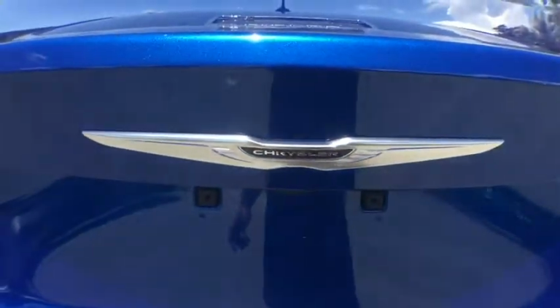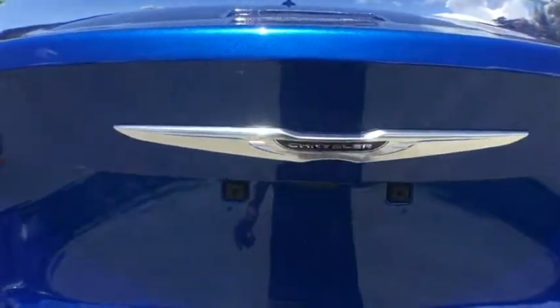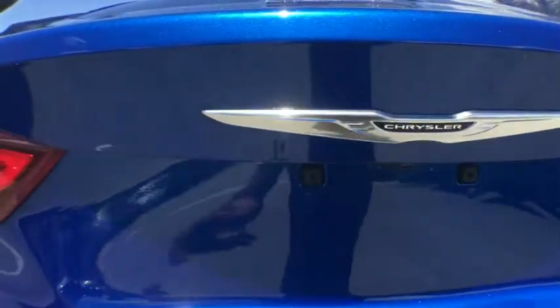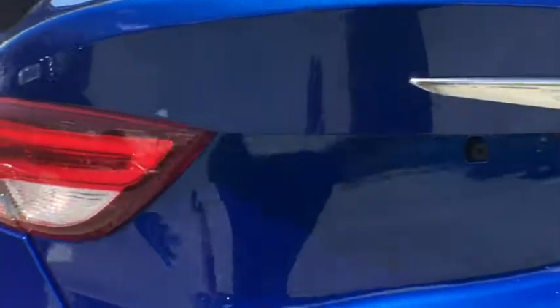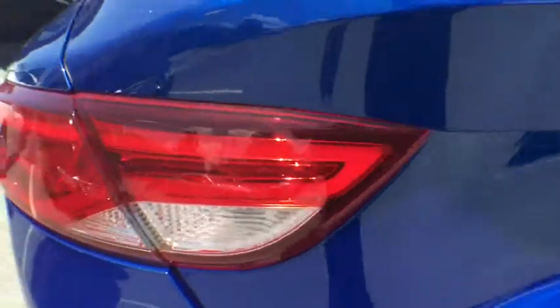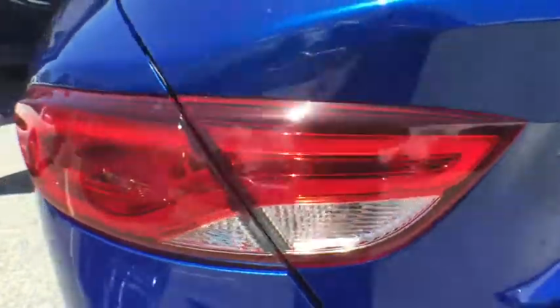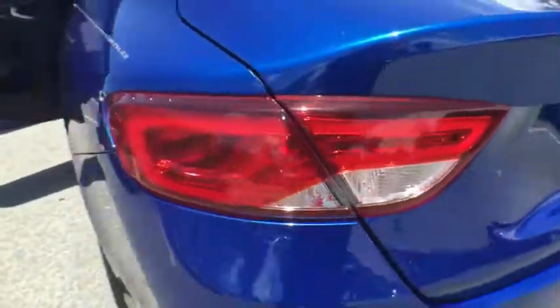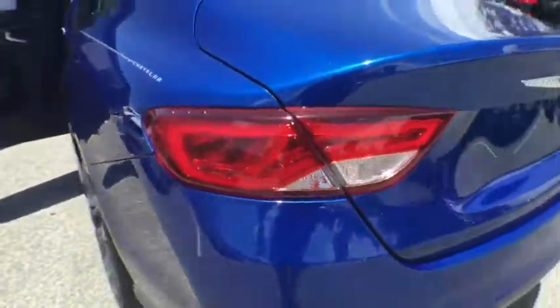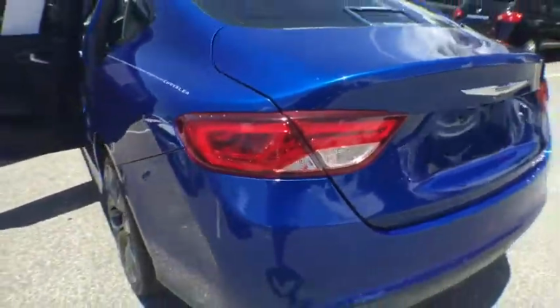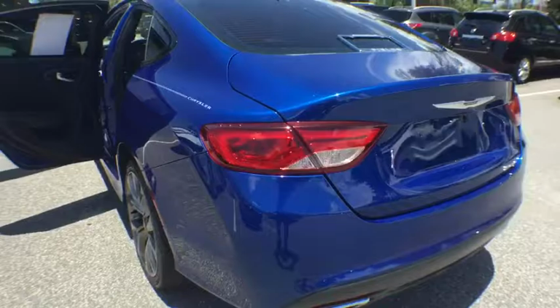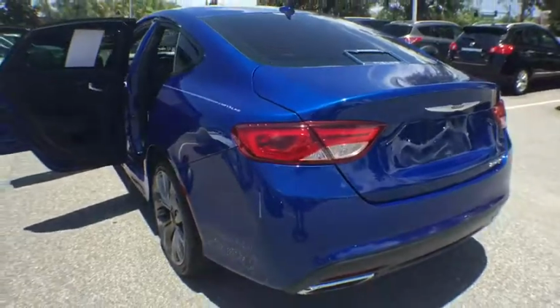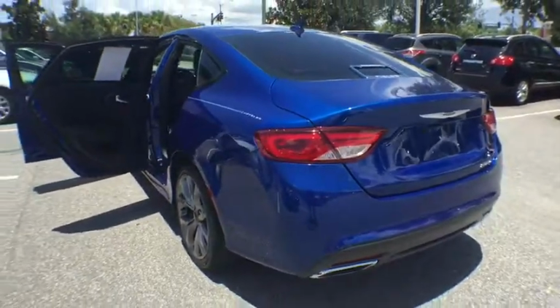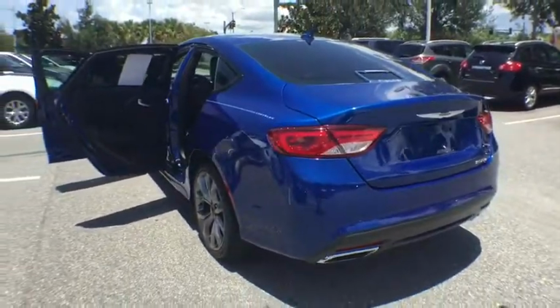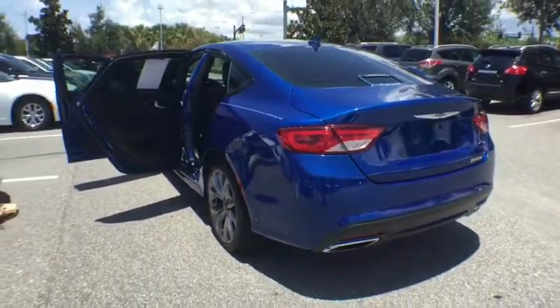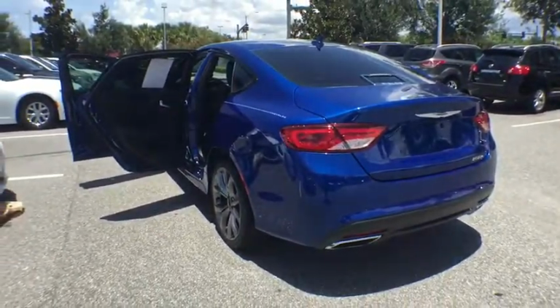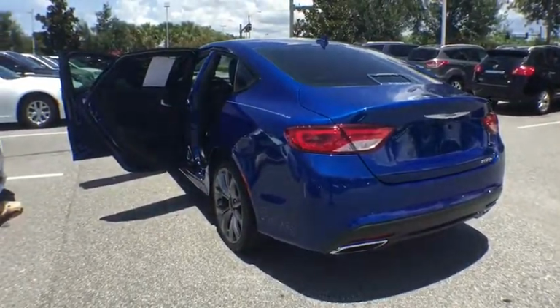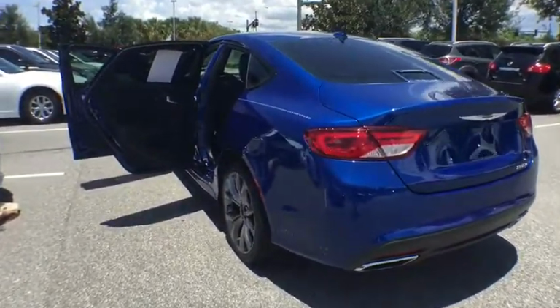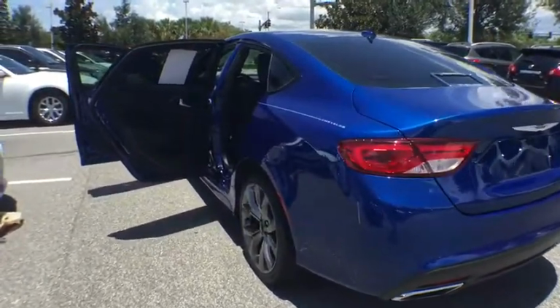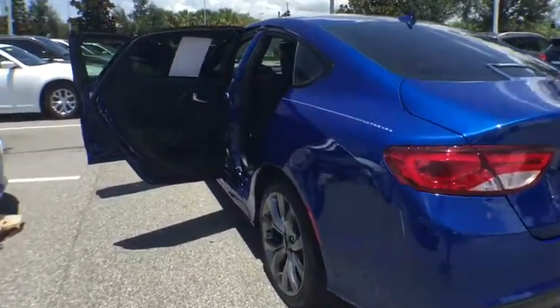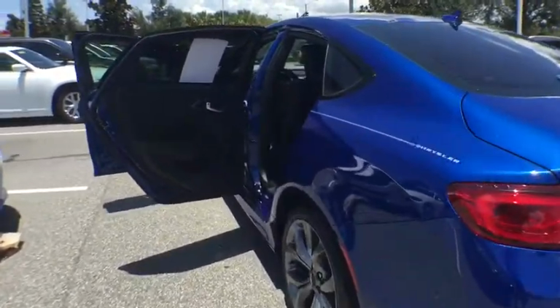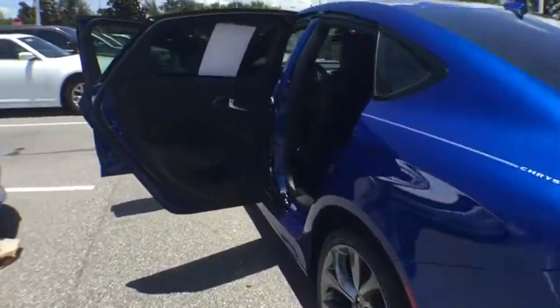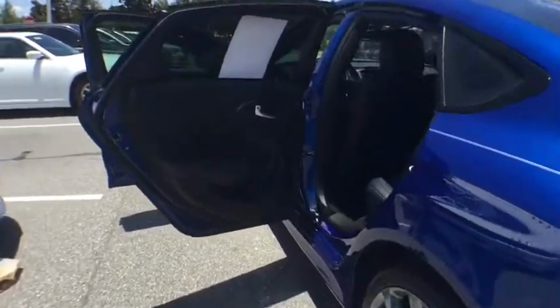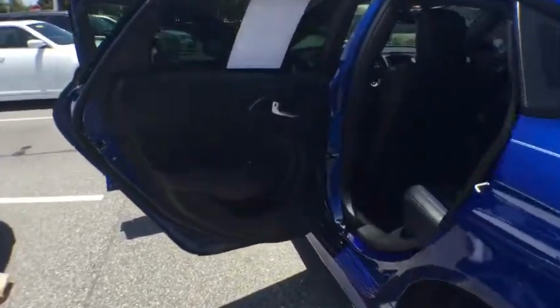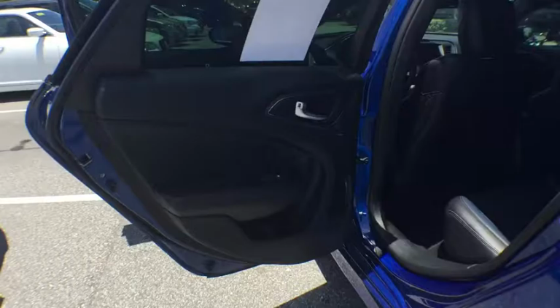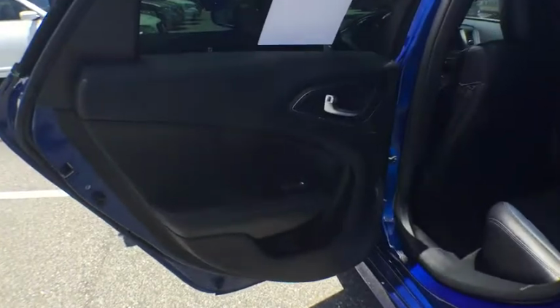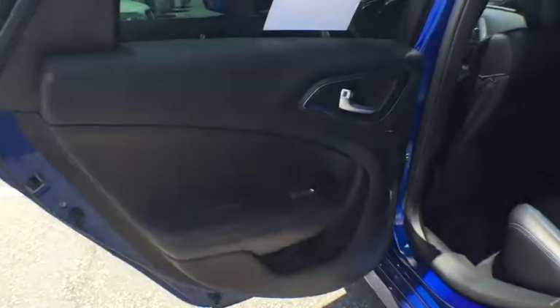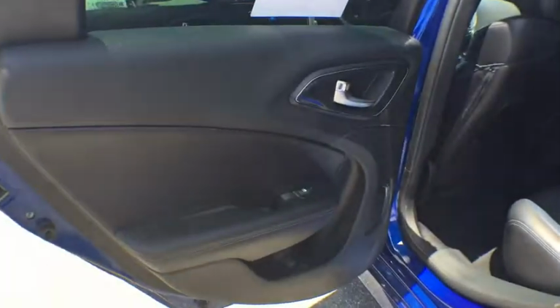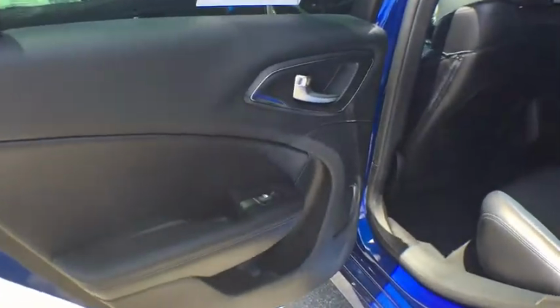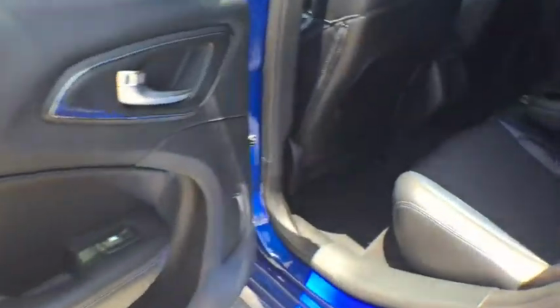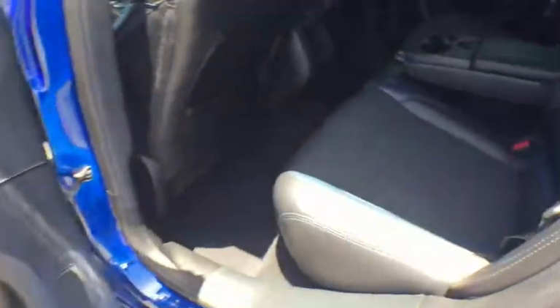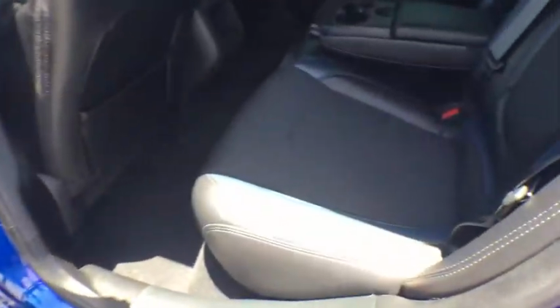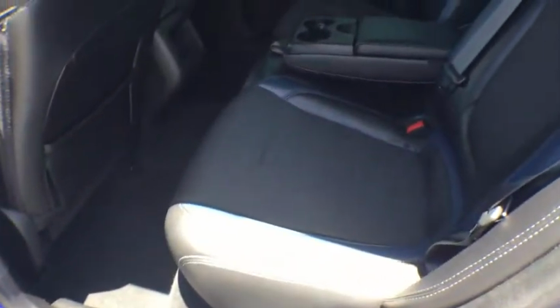Keyless entry, steering wheel audio control, traction control, anti-lock braking system, stability control, leather-wrapped steering wheel, Bluetooth, power steering, adjustable steering wheel, cruise control.